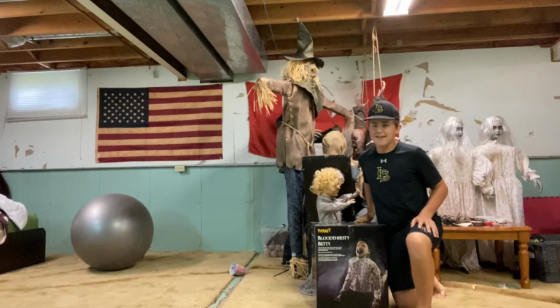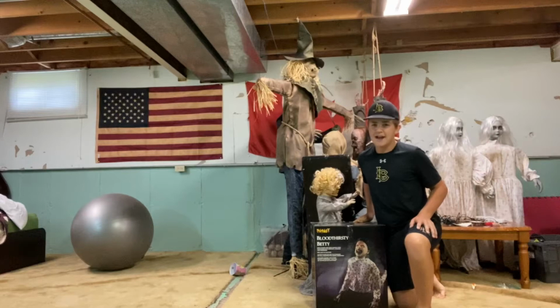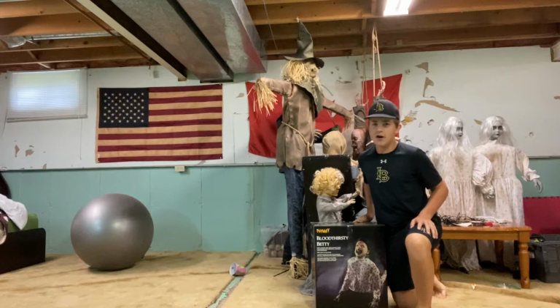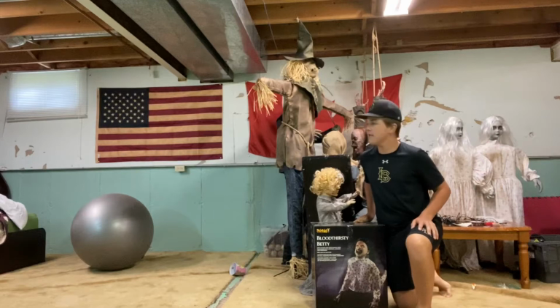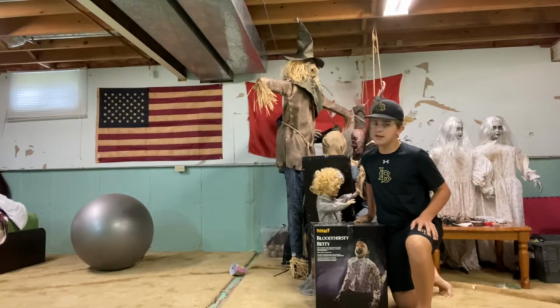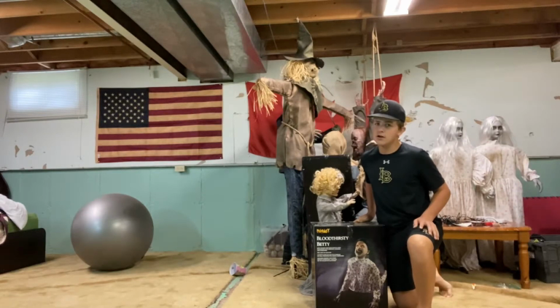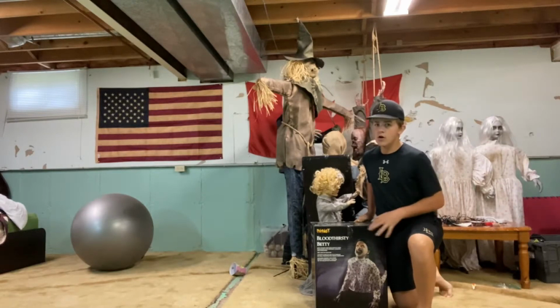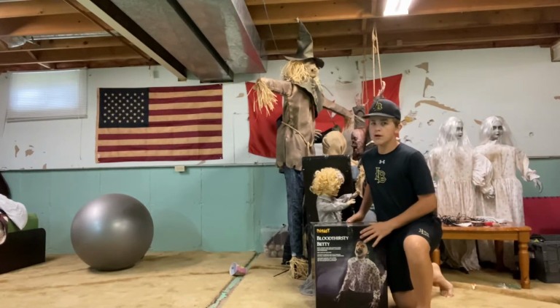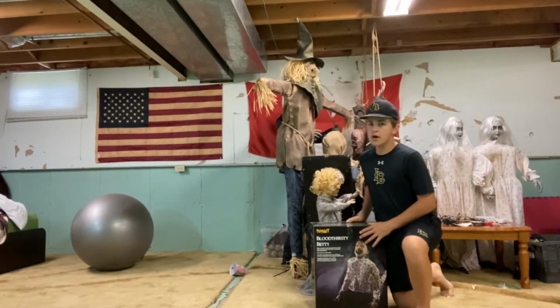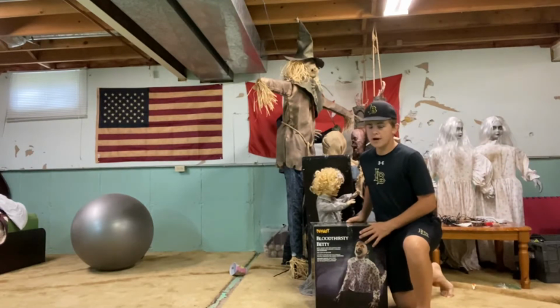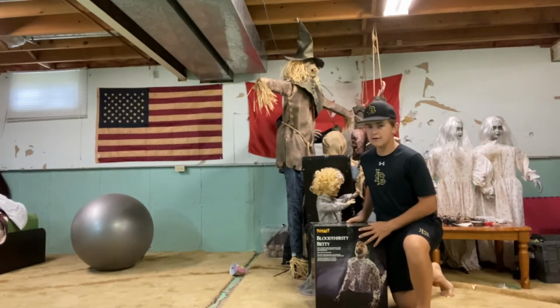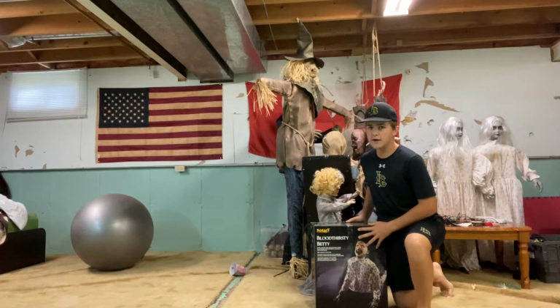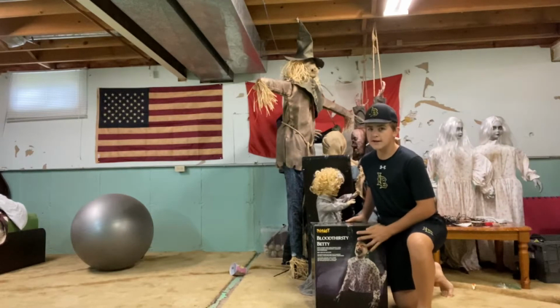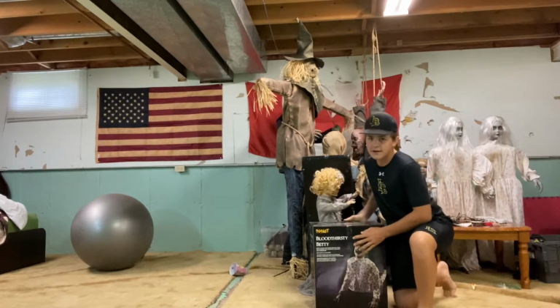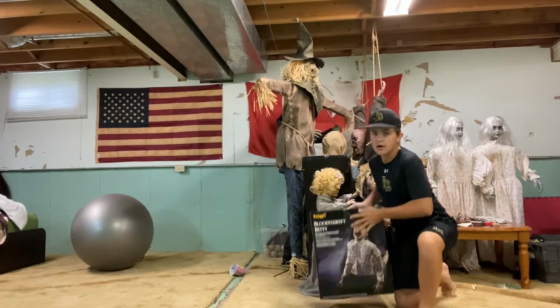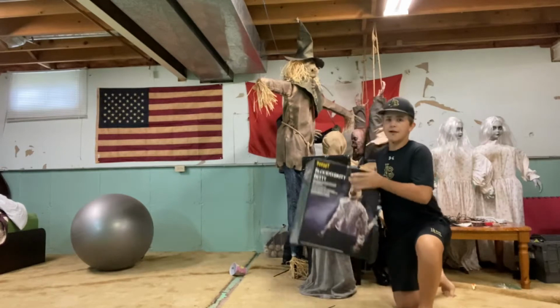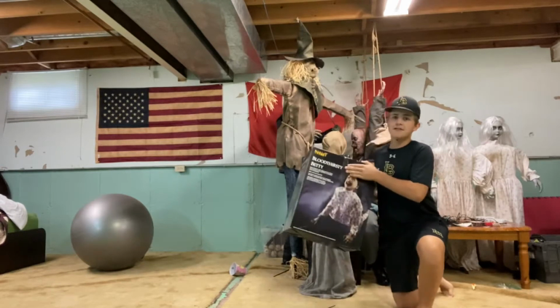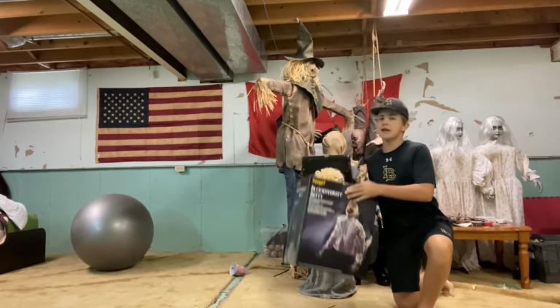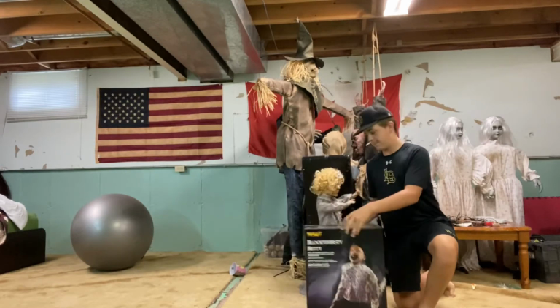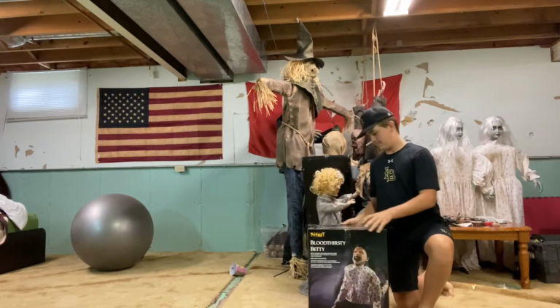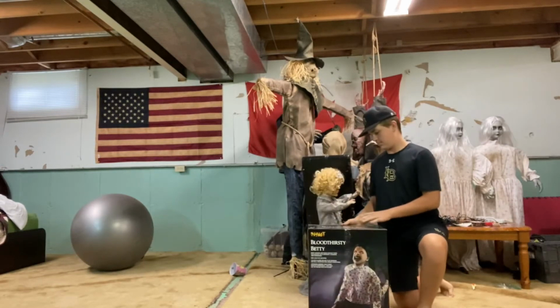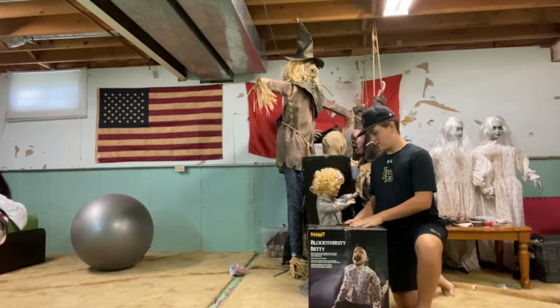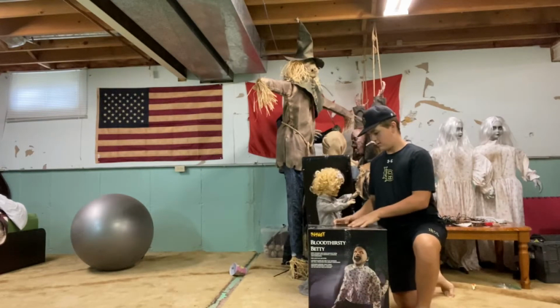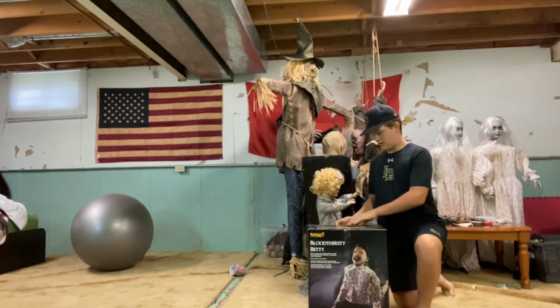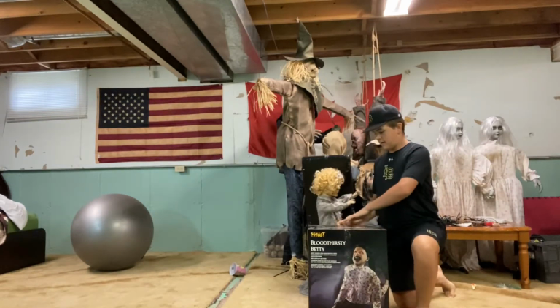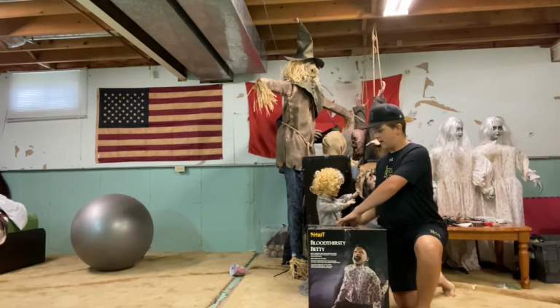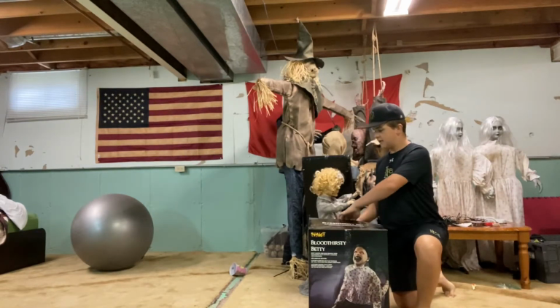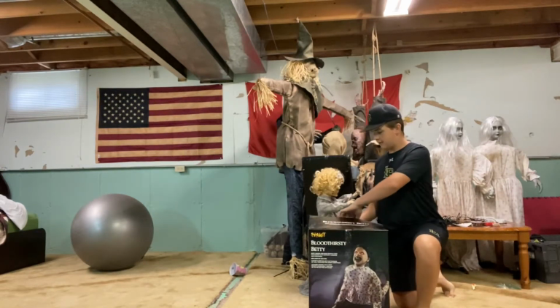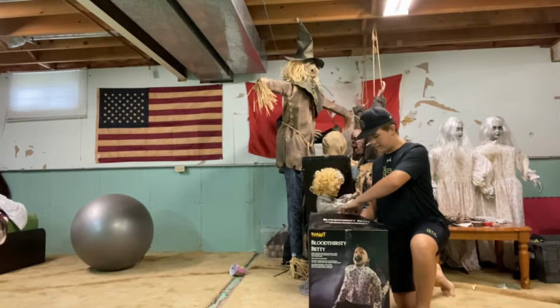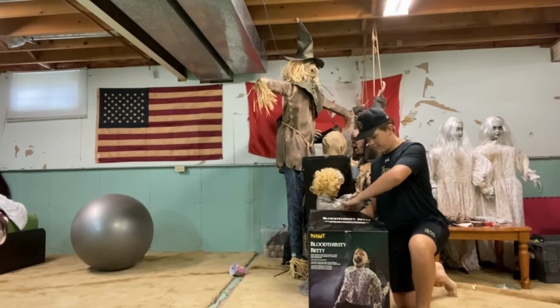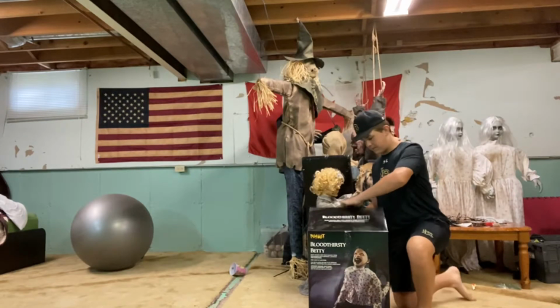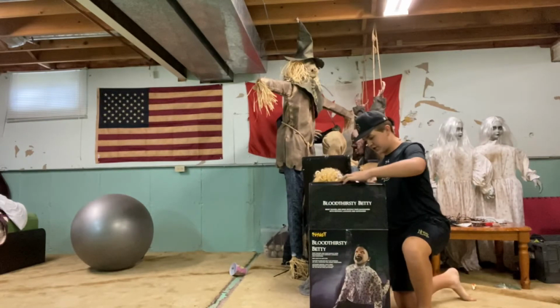Hey guys, it's Halloween Hotman. In today's video, bringing me out of boxing to 2019 Bloodthirsty Betty. Let's get right into this — this is one of my favorite props from last year.